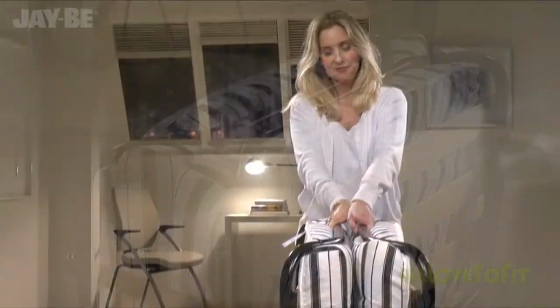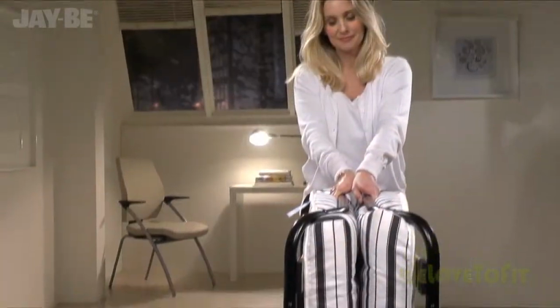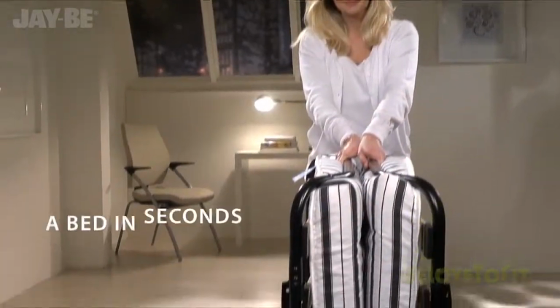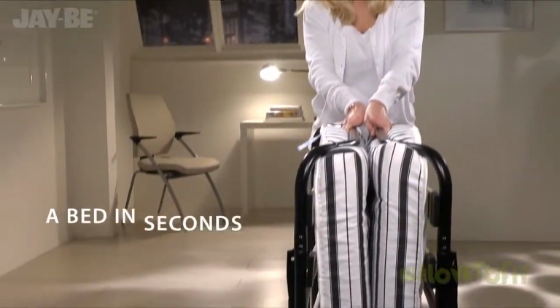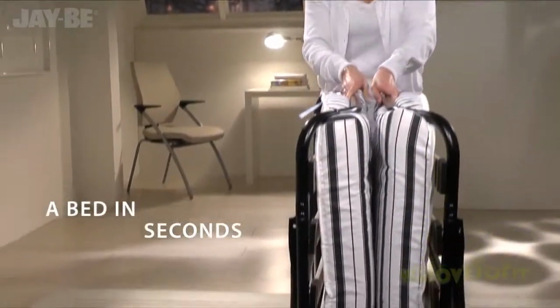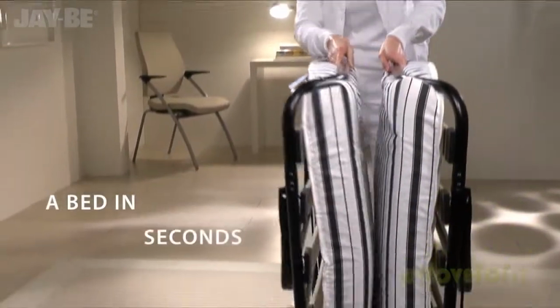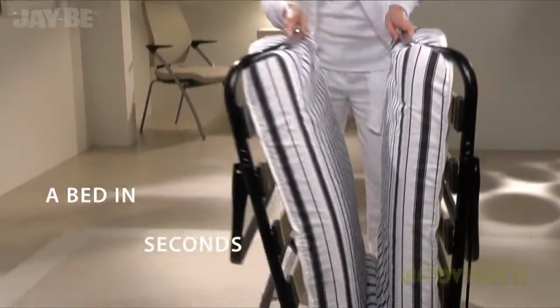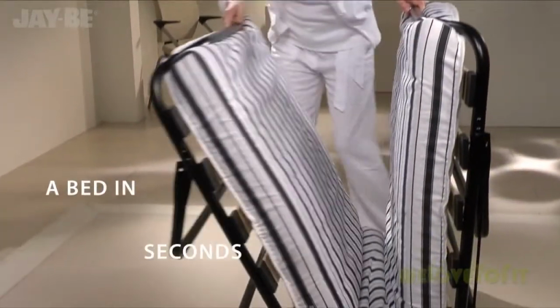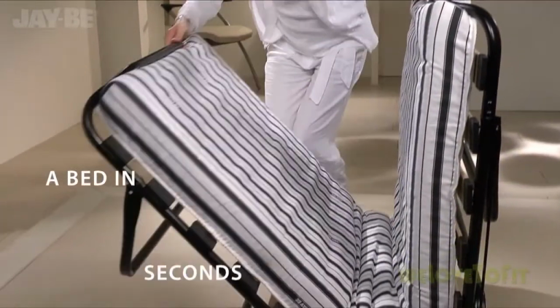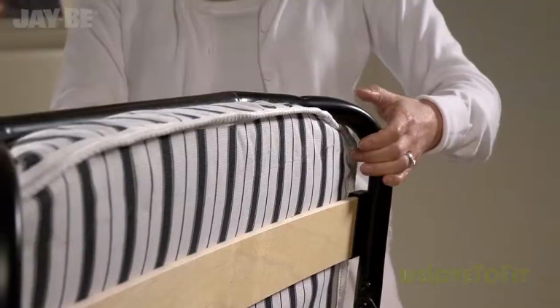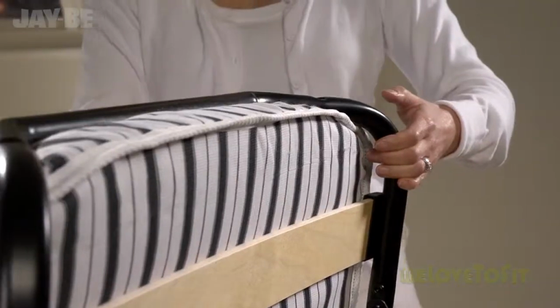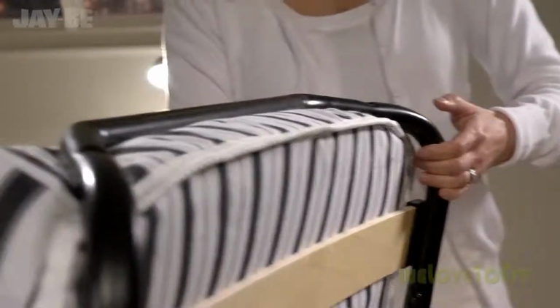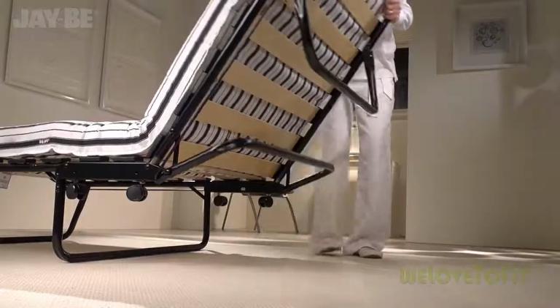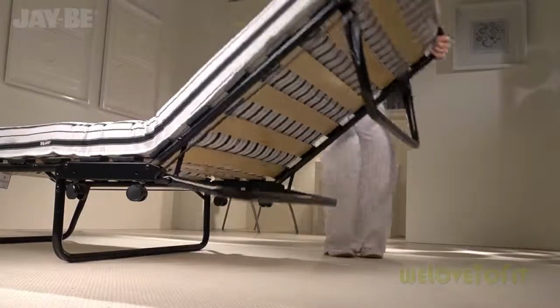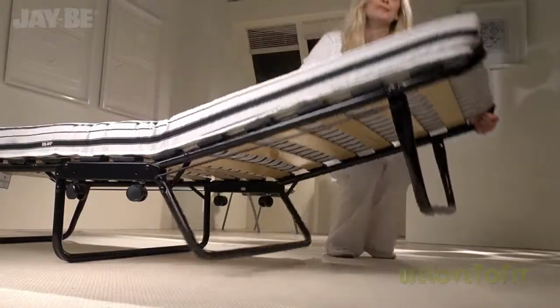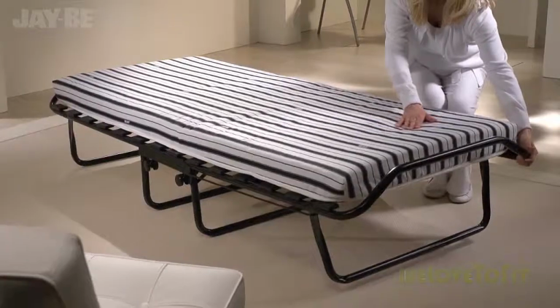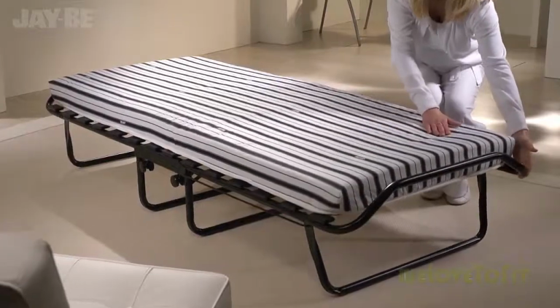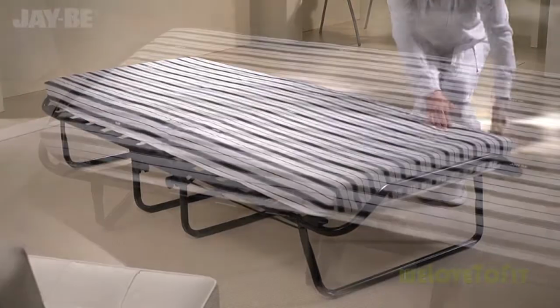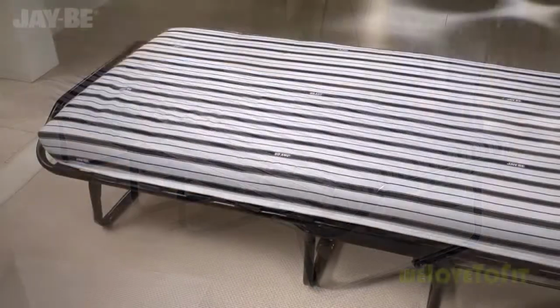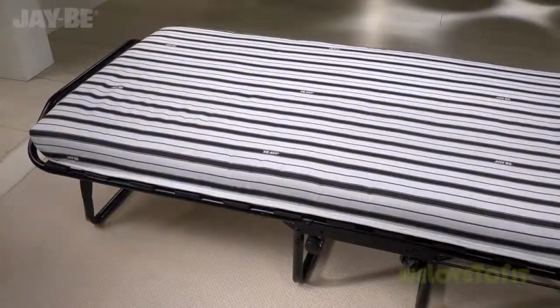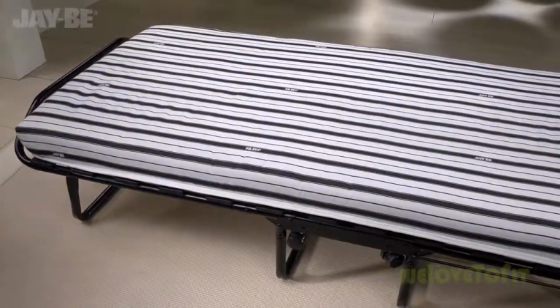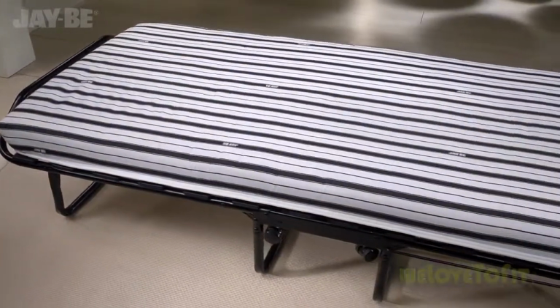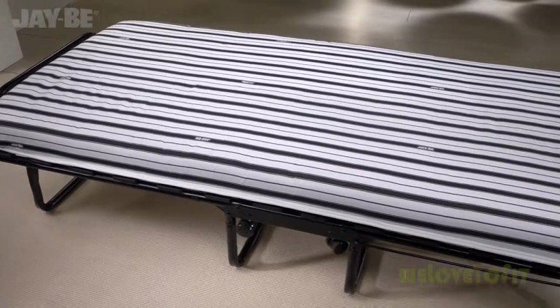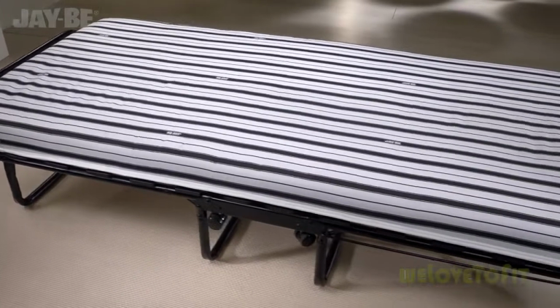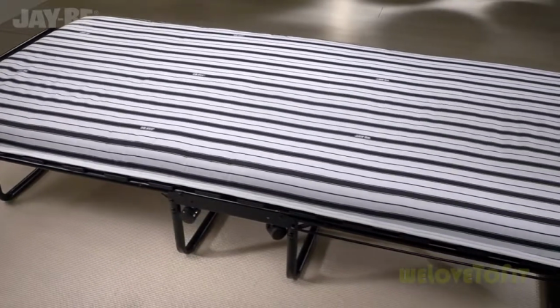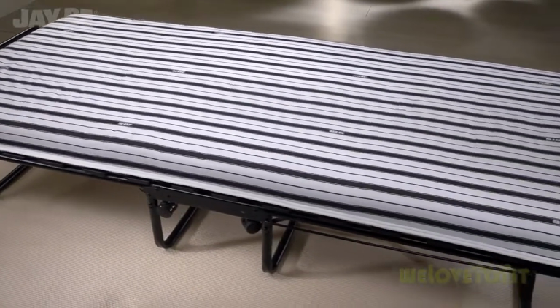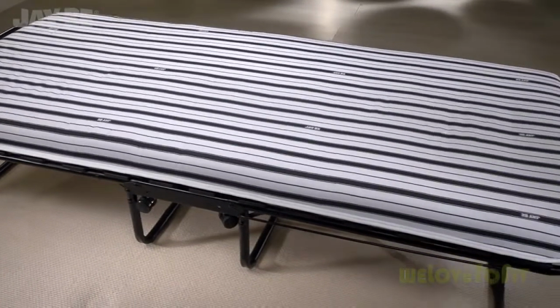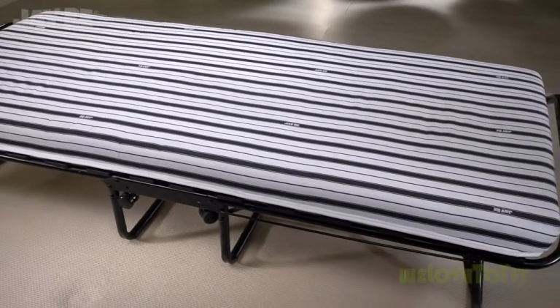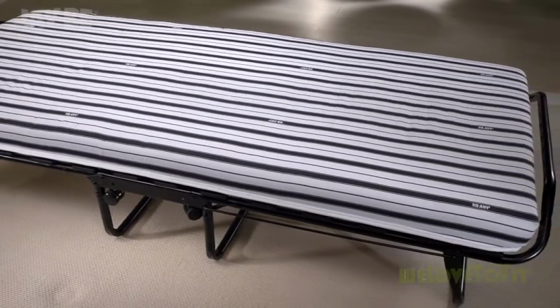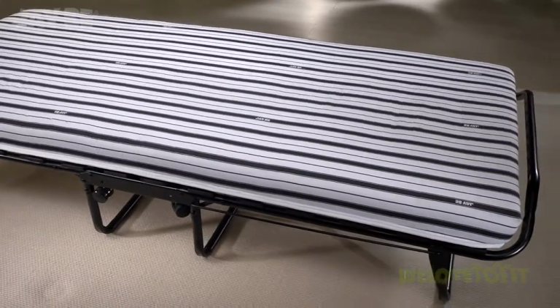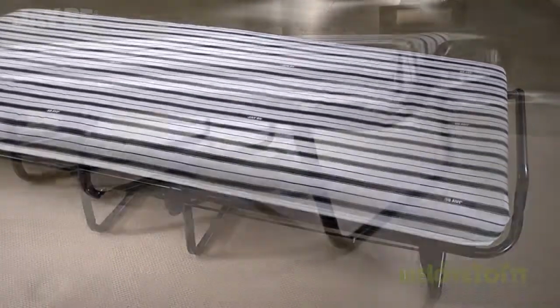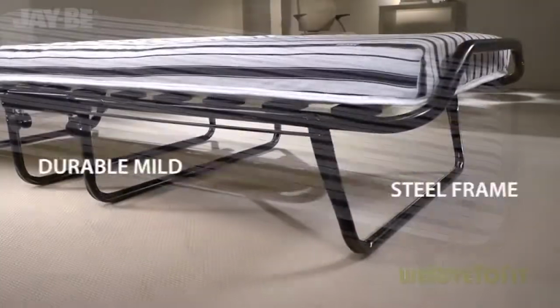The unique JB fully automatic folding legs make this British made guest bed easy to put up in seconds. The mattress rests on sprung slats which flex to remove, providing adaptable support.